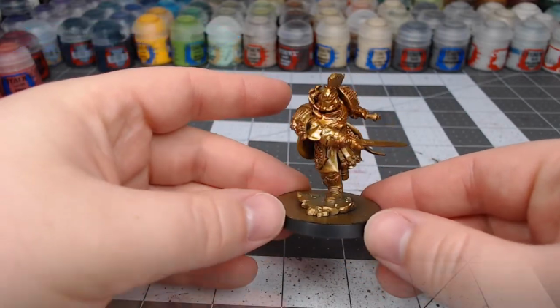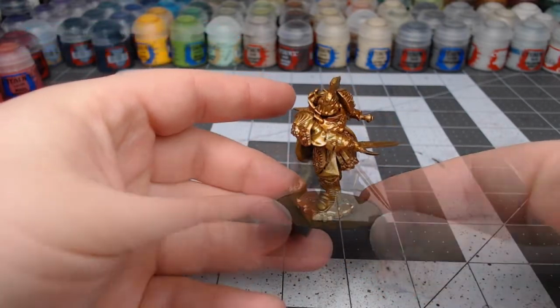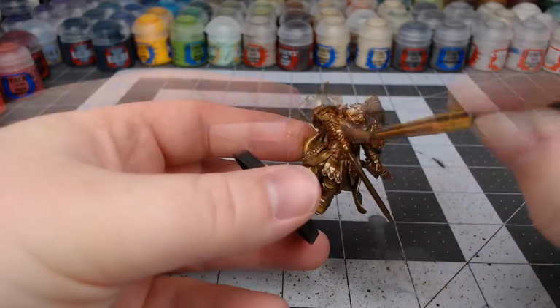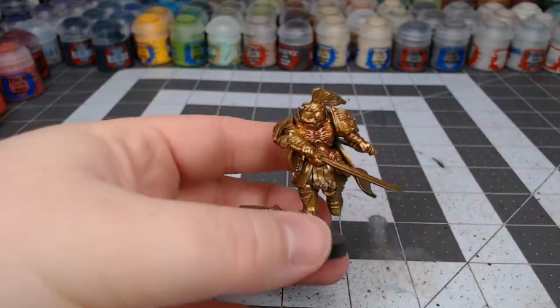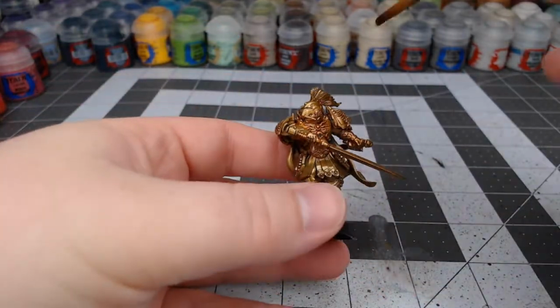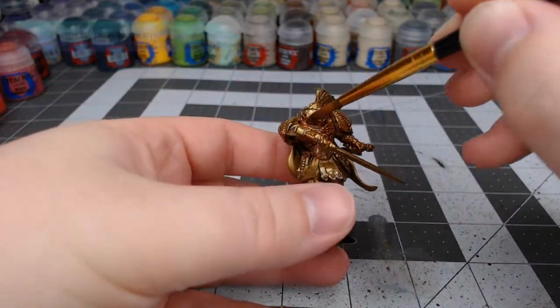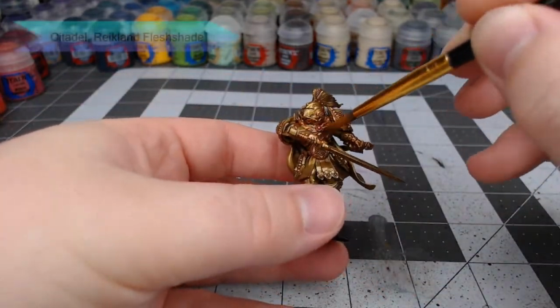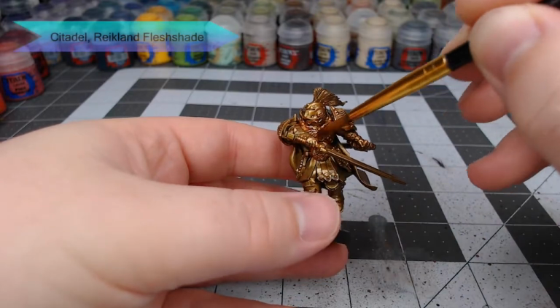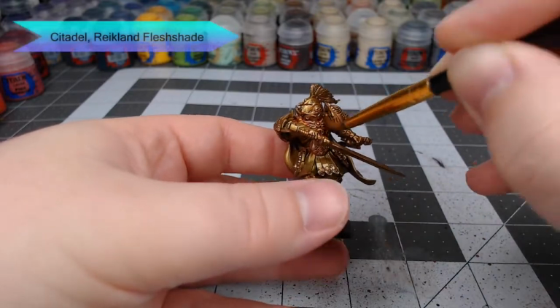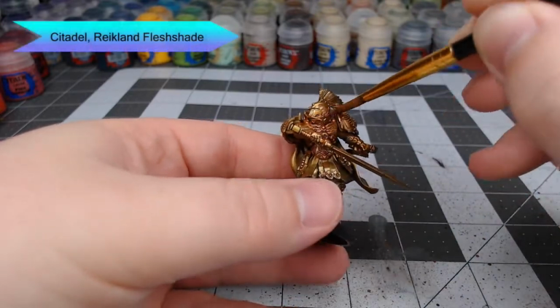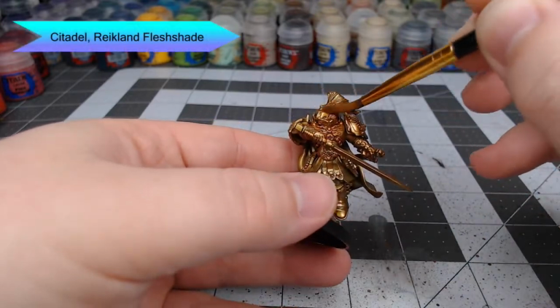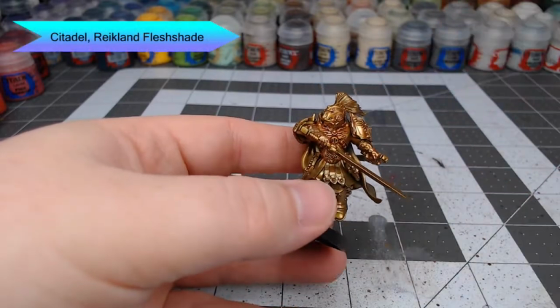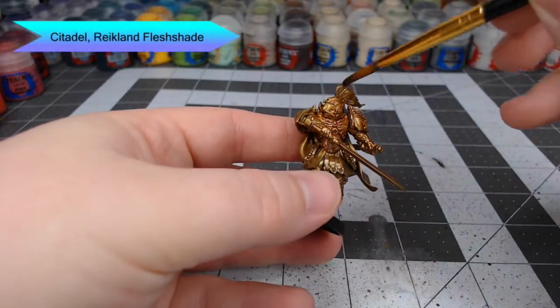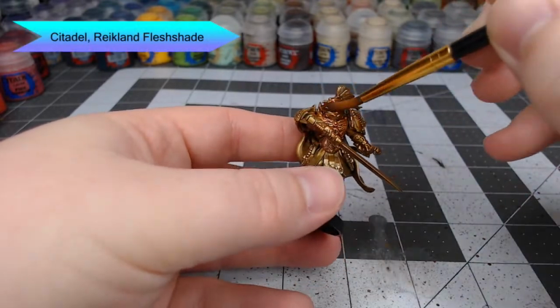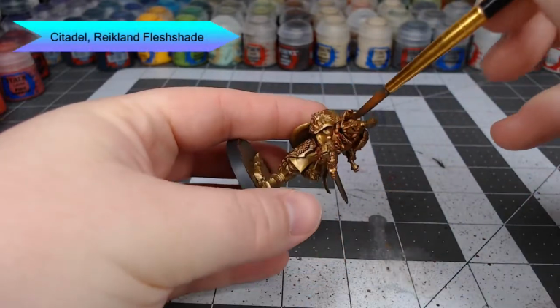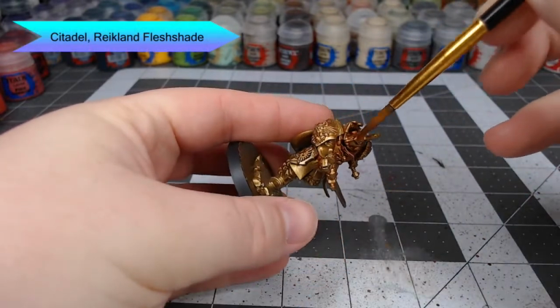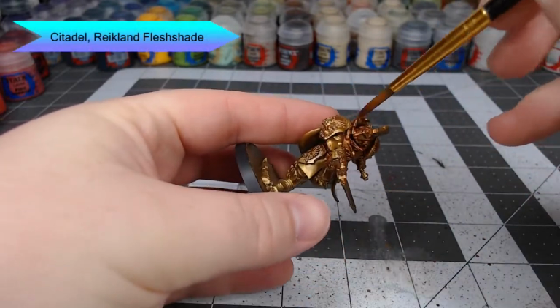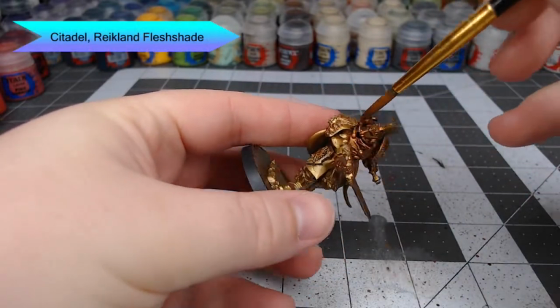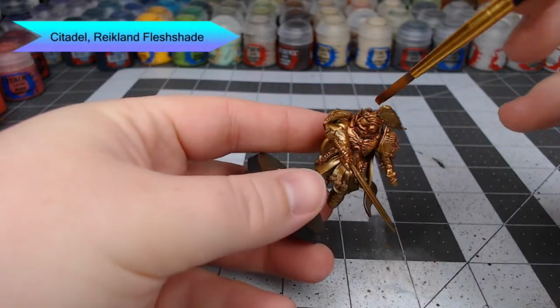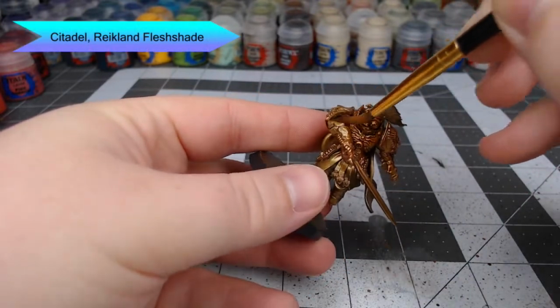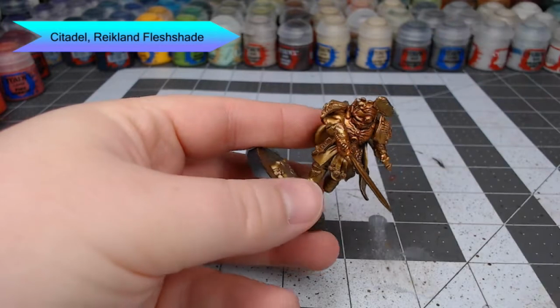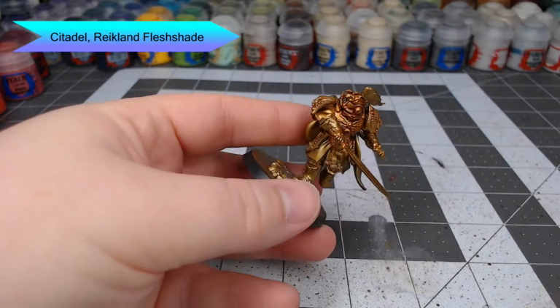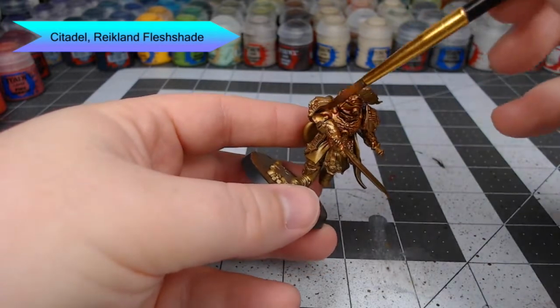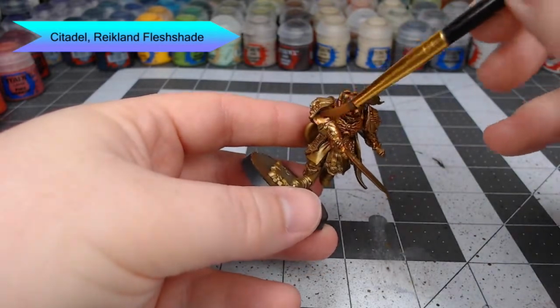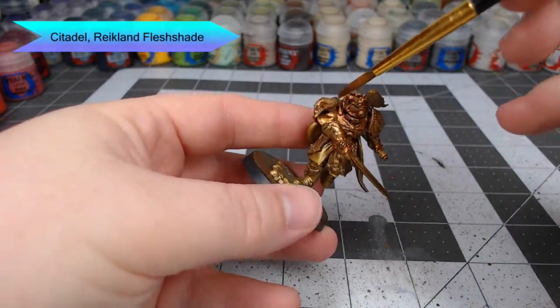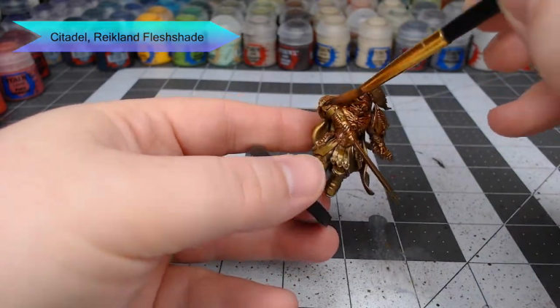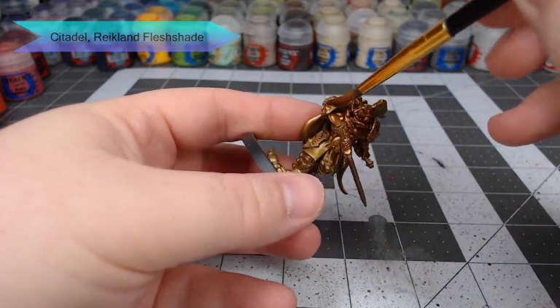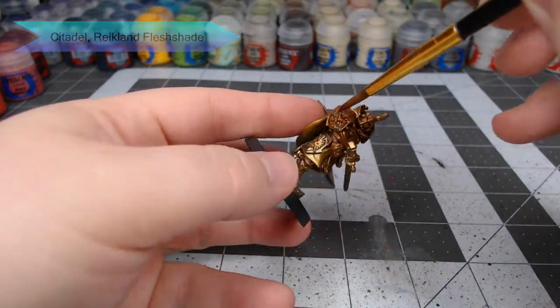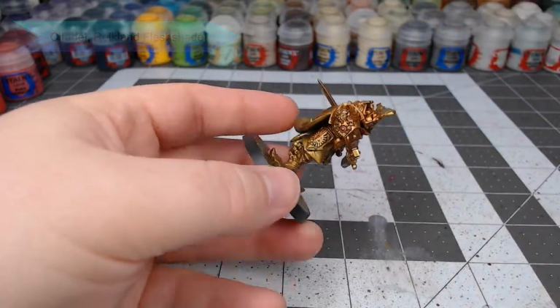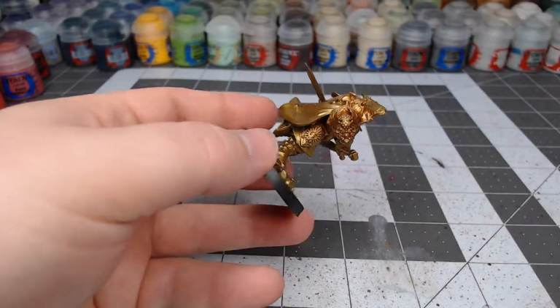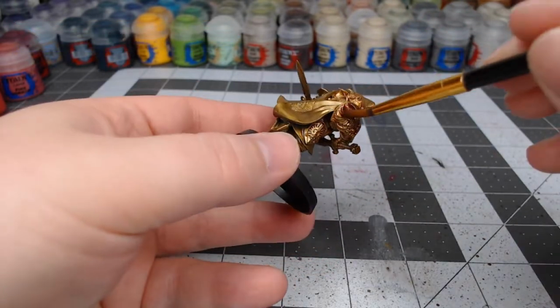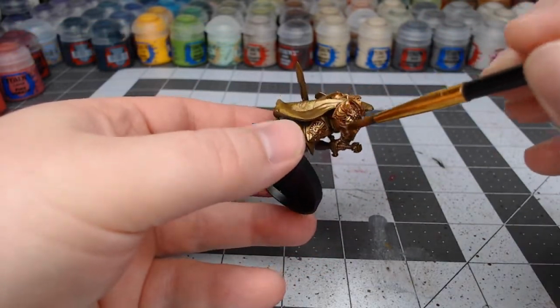The first thing we're going to do with this model is we're going to shade all of the armor using Reikland Flesh Shade. You can go as heavy or as light as you'd like with this shade. The main thing is to make sure that you evenly distribute the shade over the entire surface and don't let it pool in one spot more than another.